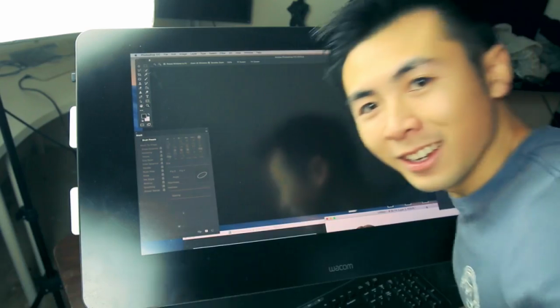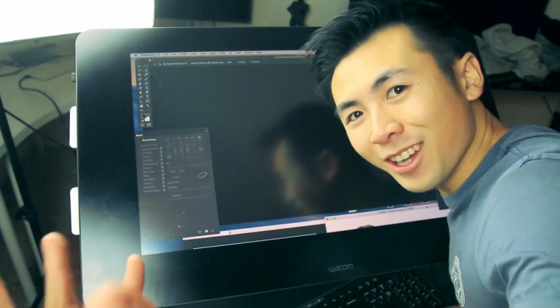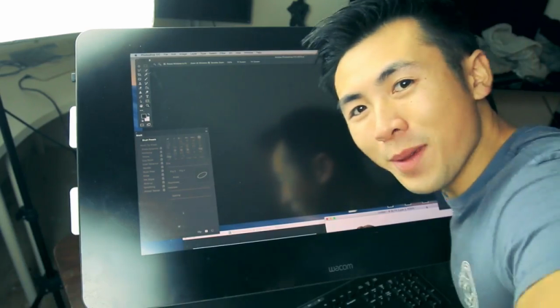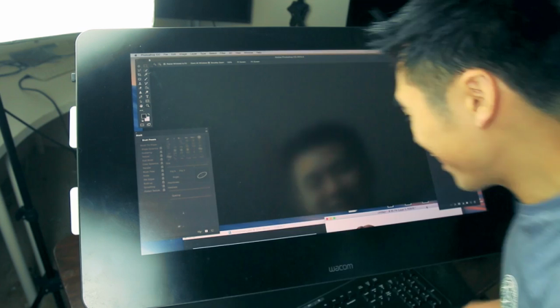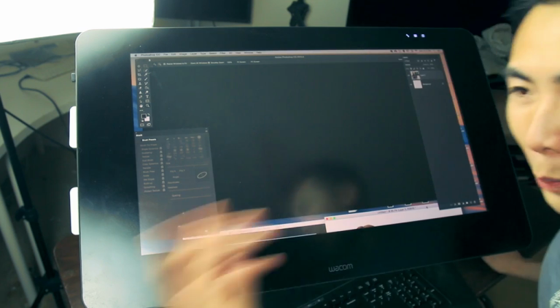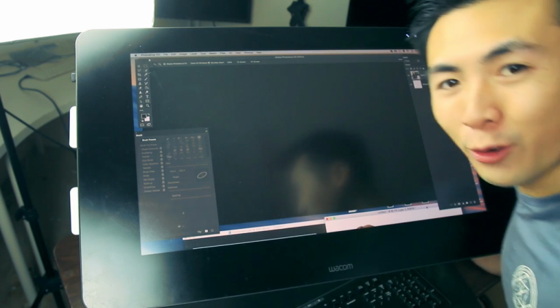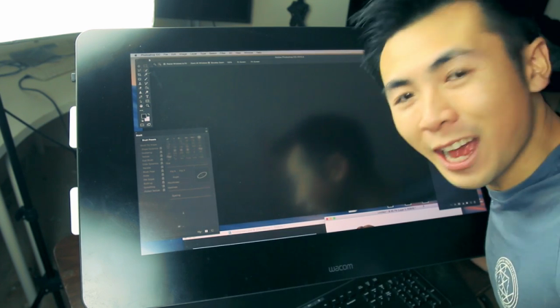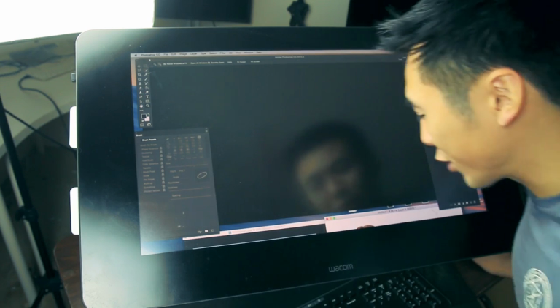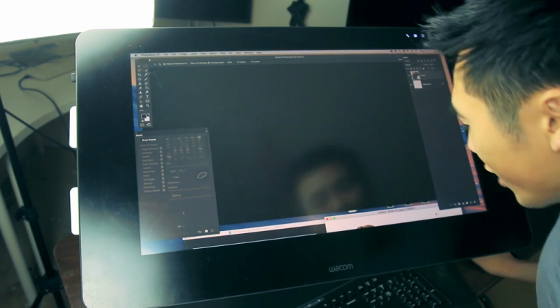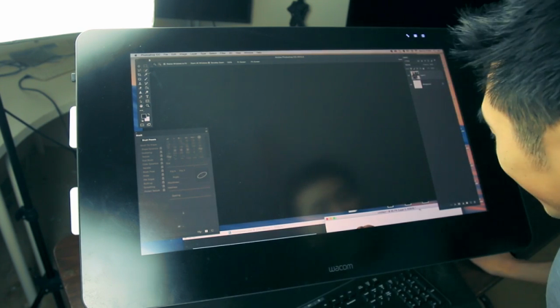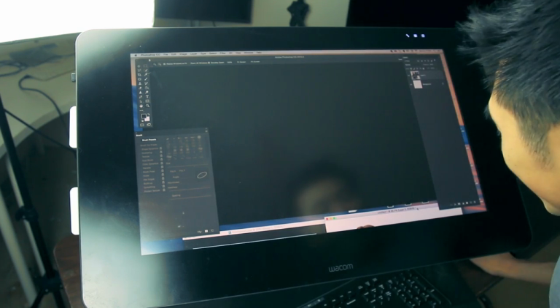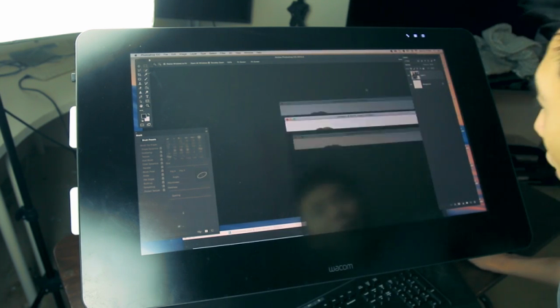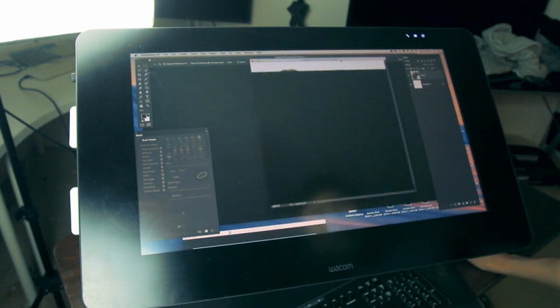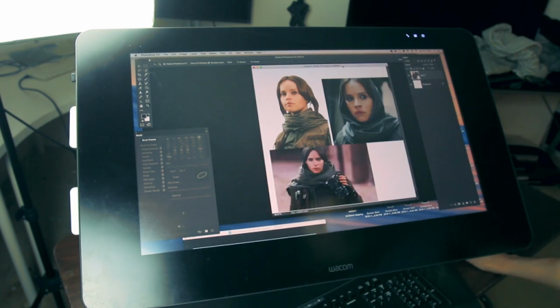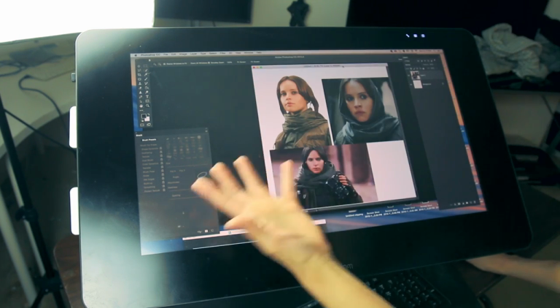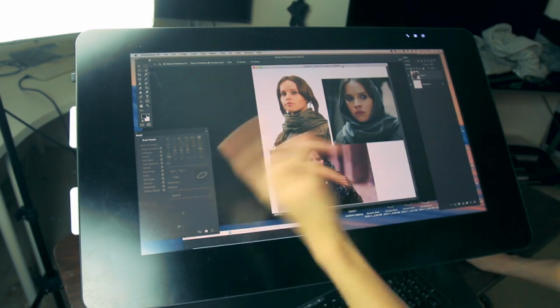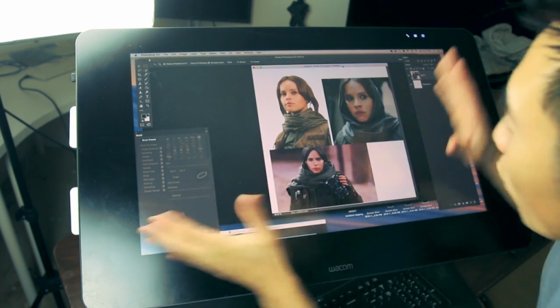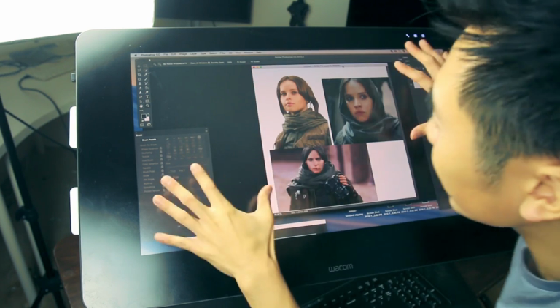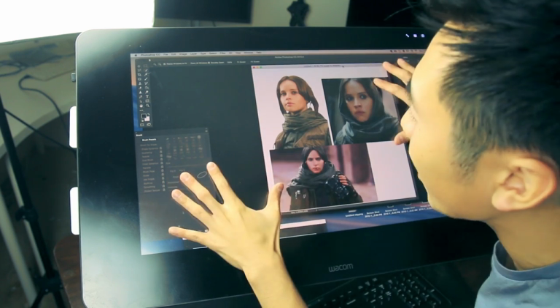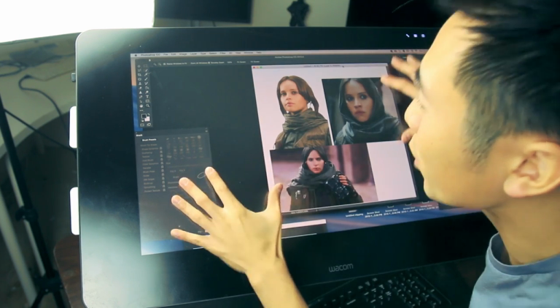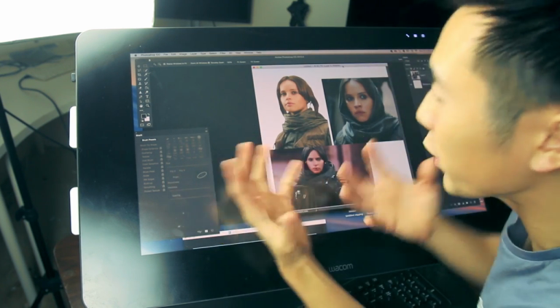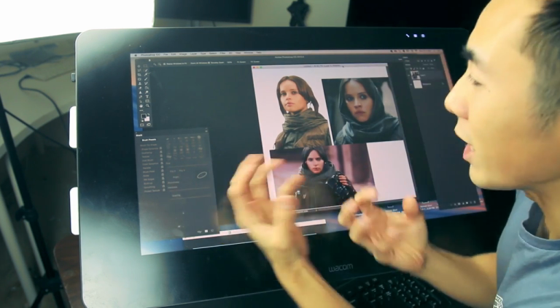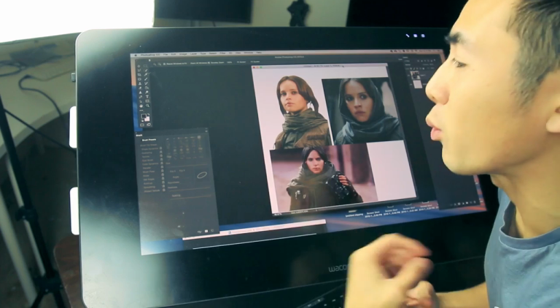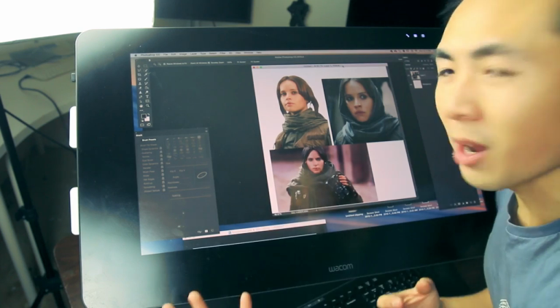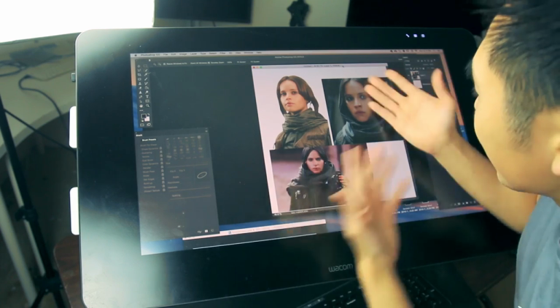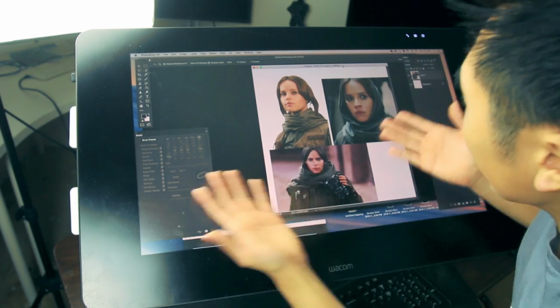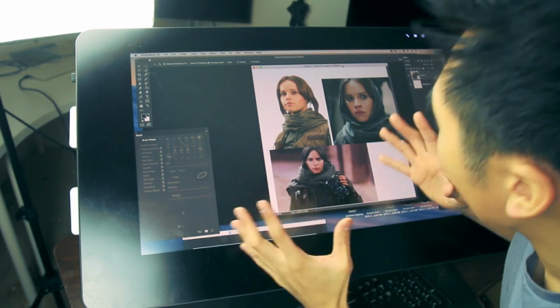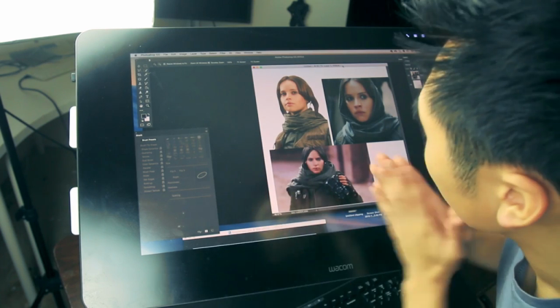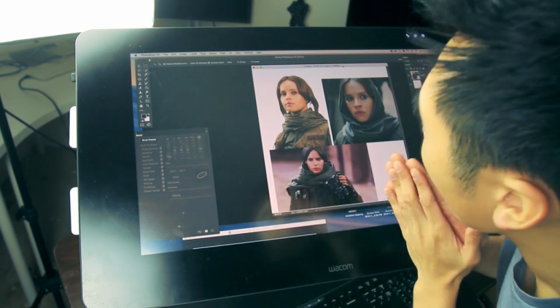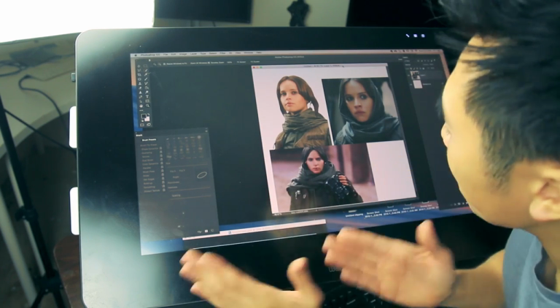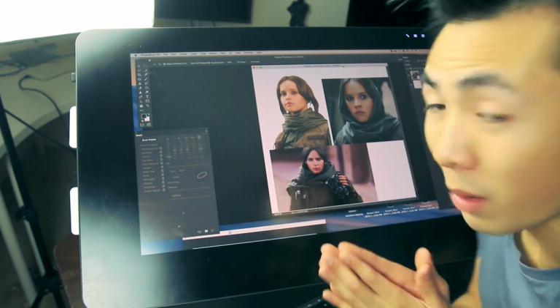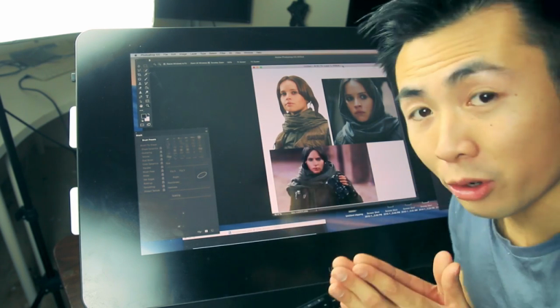Hey guys, welcome back! To prepare for this episode, I collected some reference of Jin! I always like to have some visual anchor points up — just seeing some reference can help guide me through my portrait.